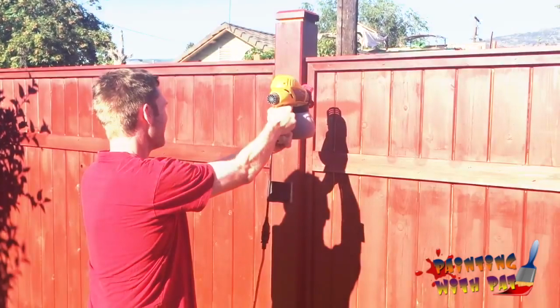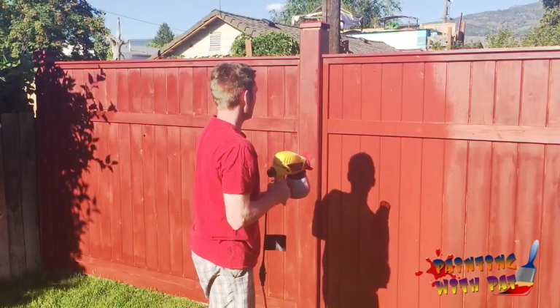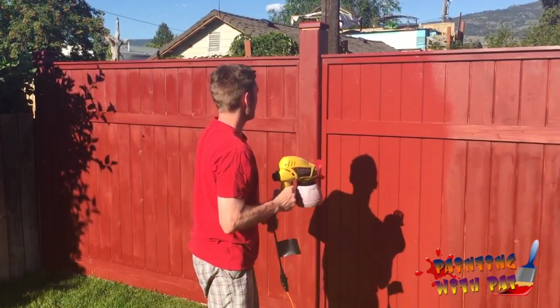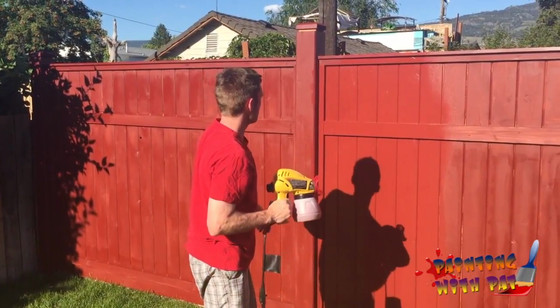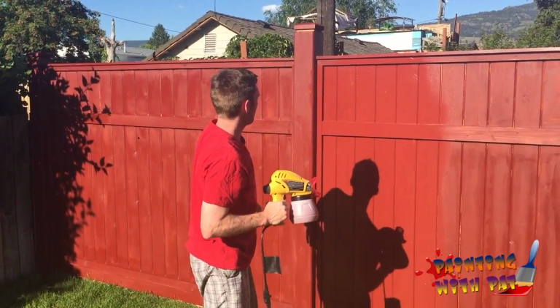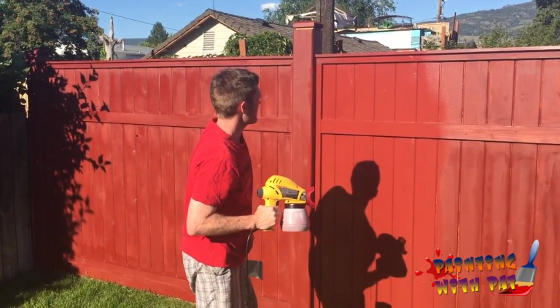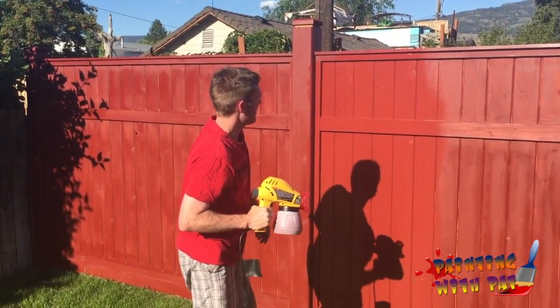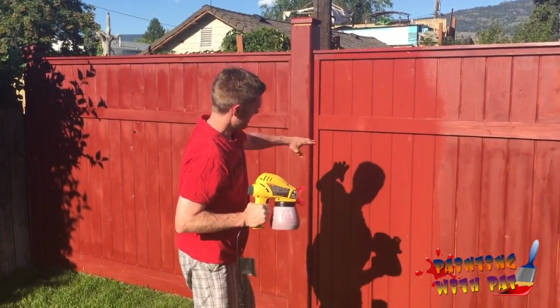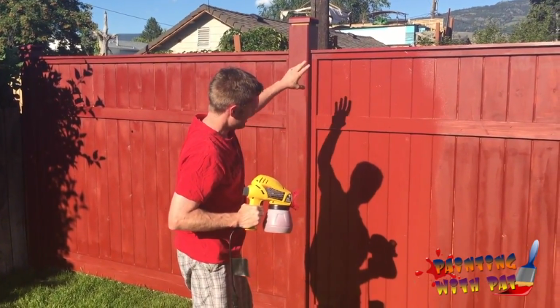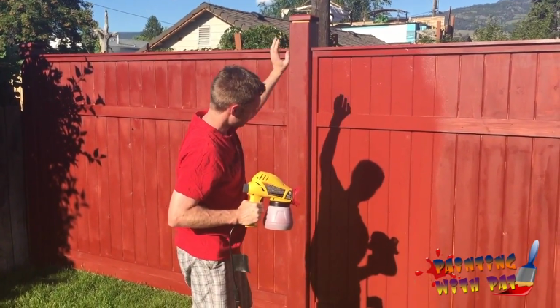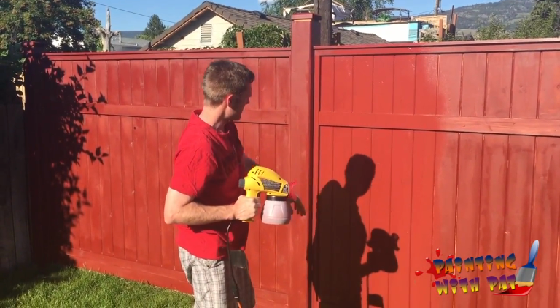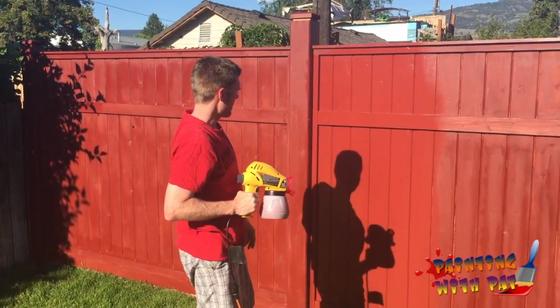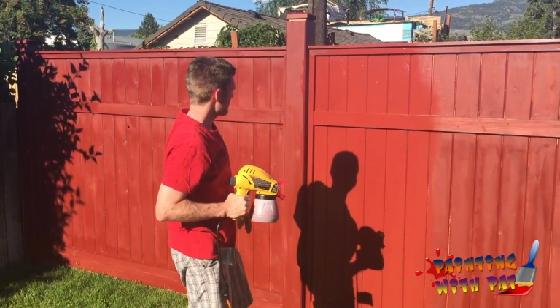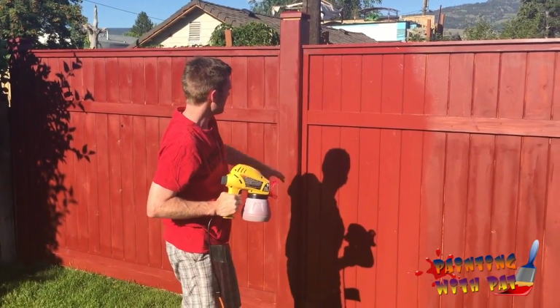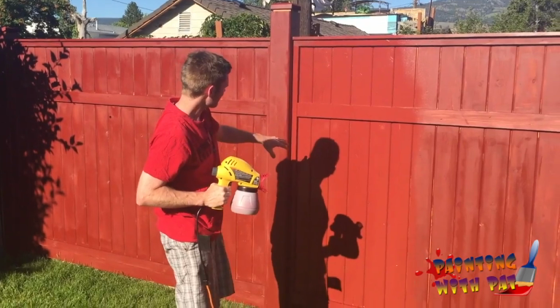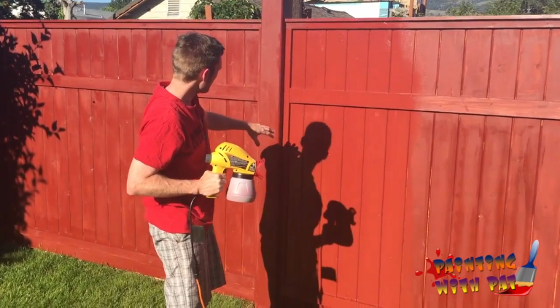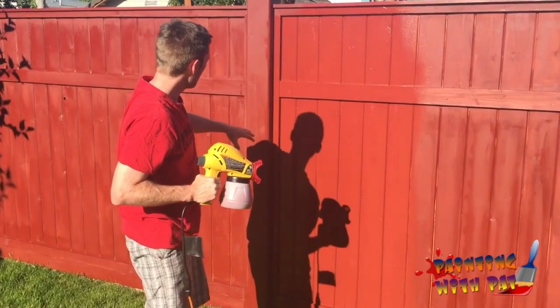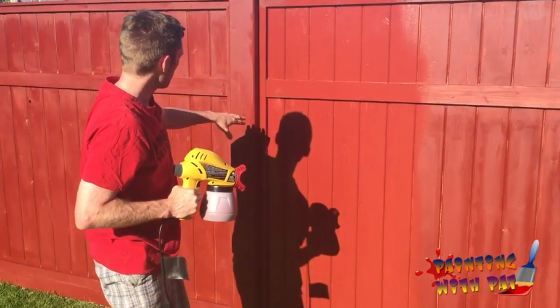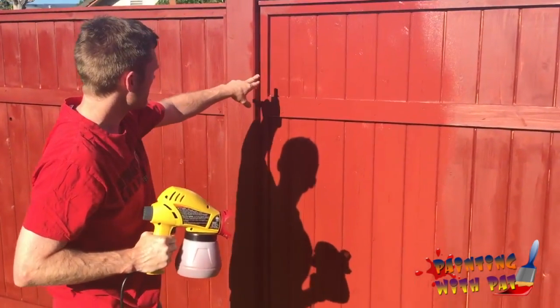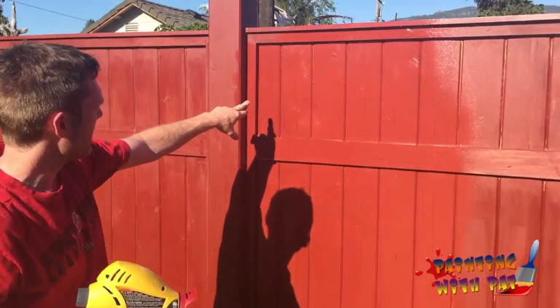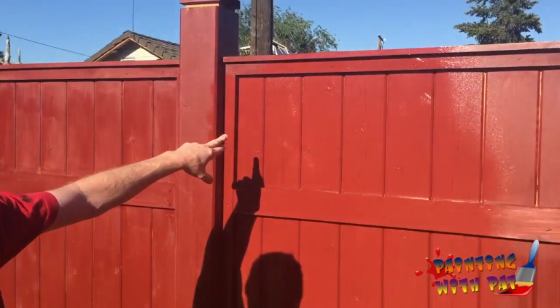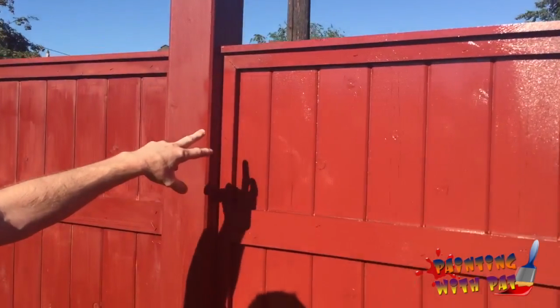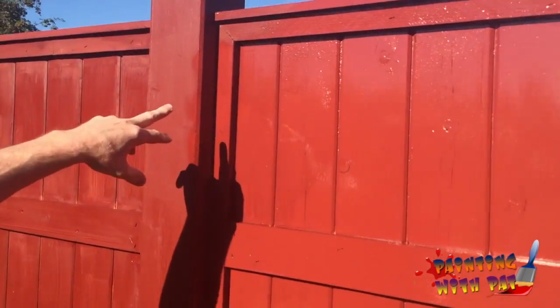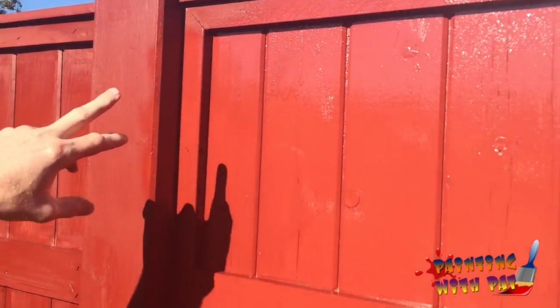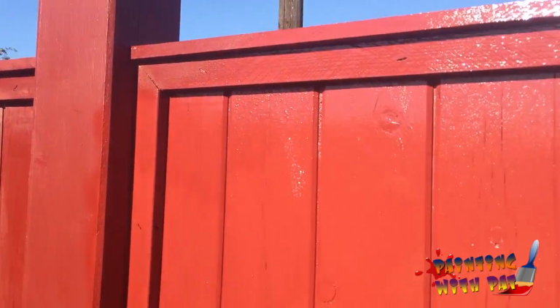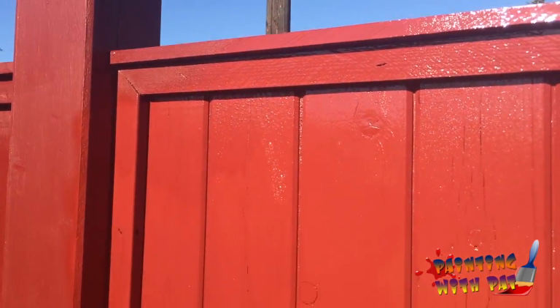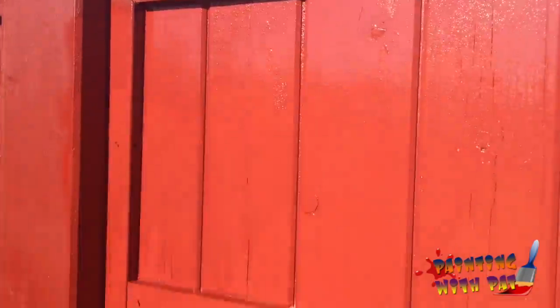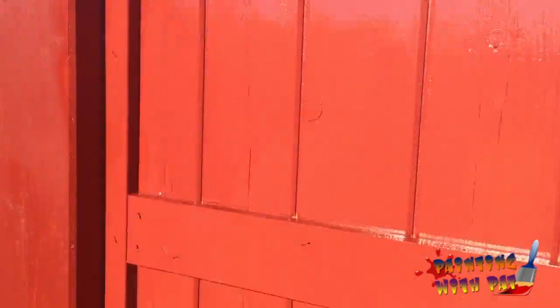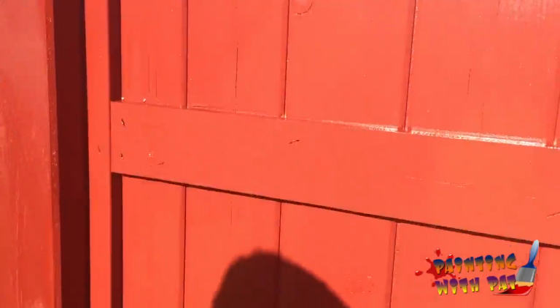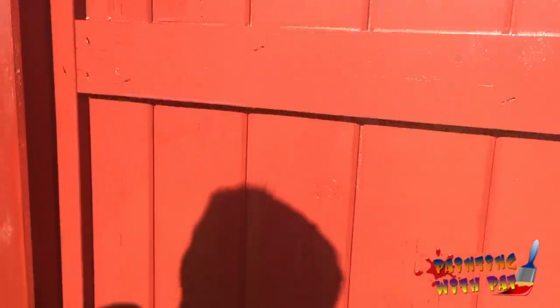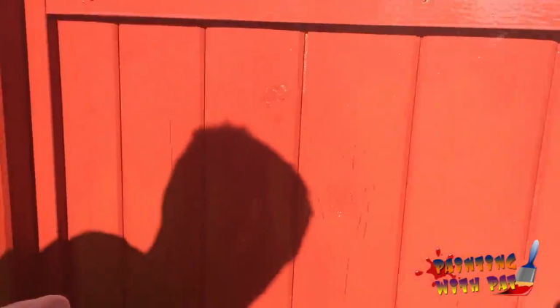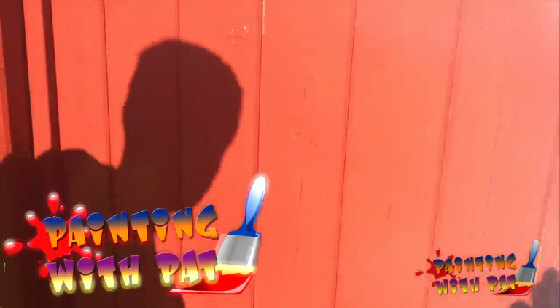What we've done here is just try to spray as smoothly as we can. As you can see, I put a little bit too much paint here and it's starting to roll down, and I've also missed a few spots.